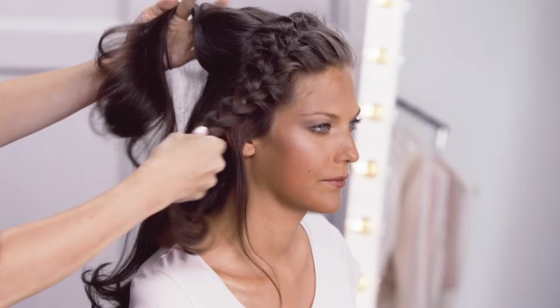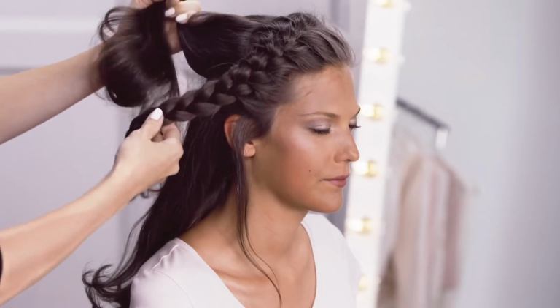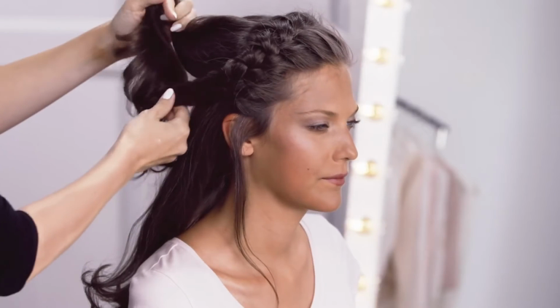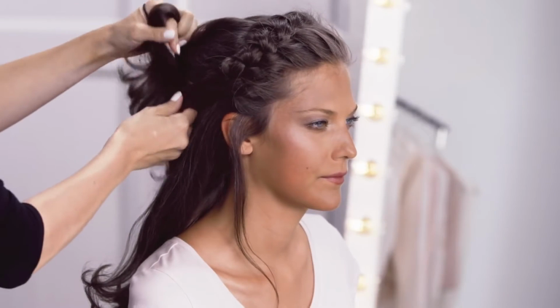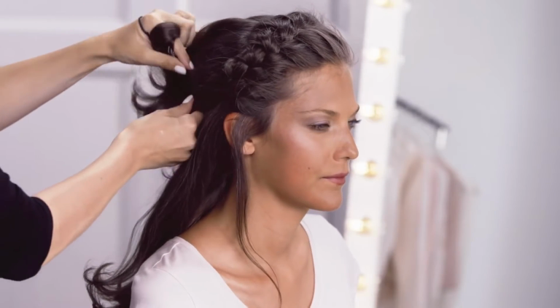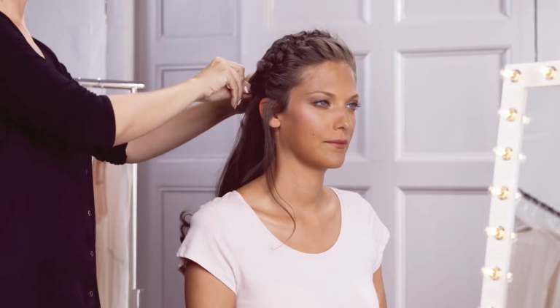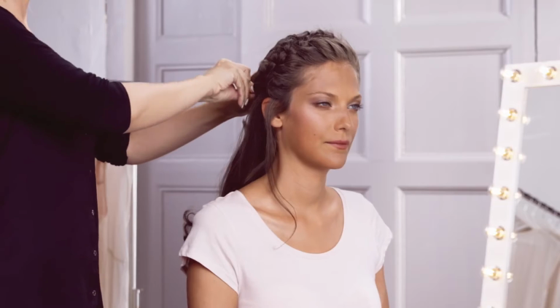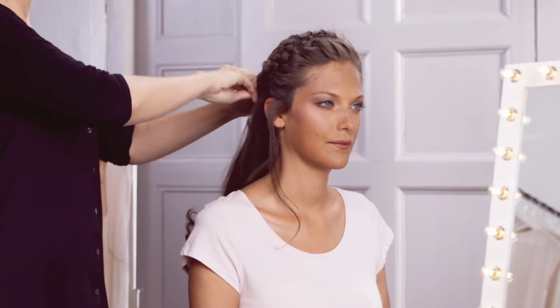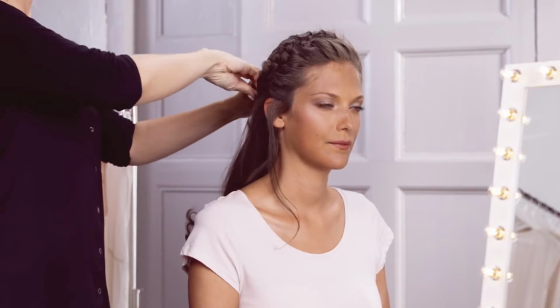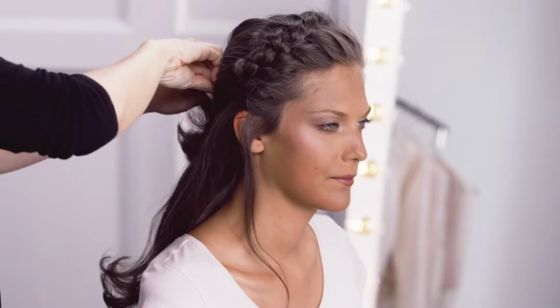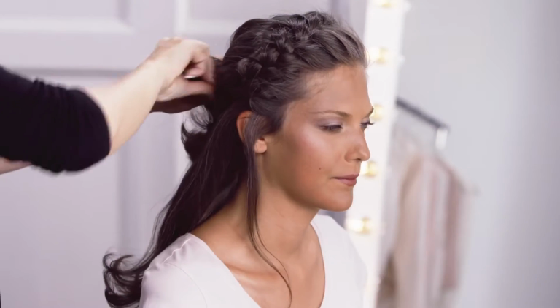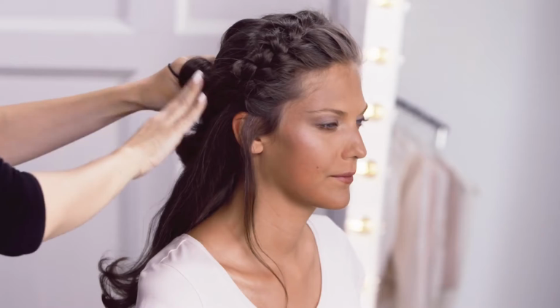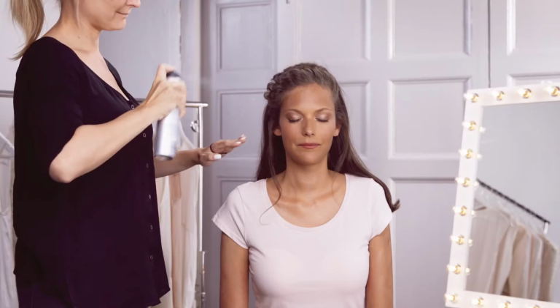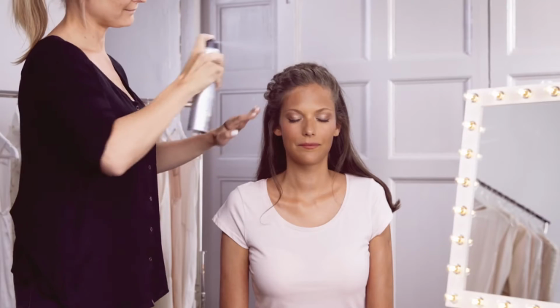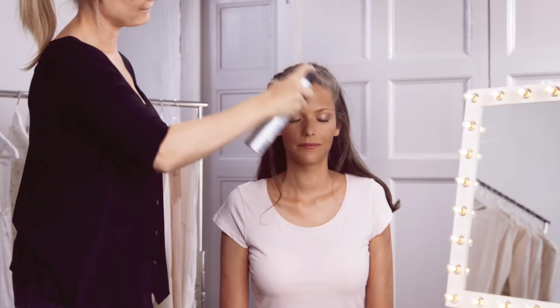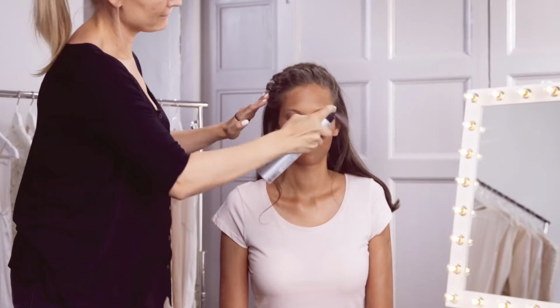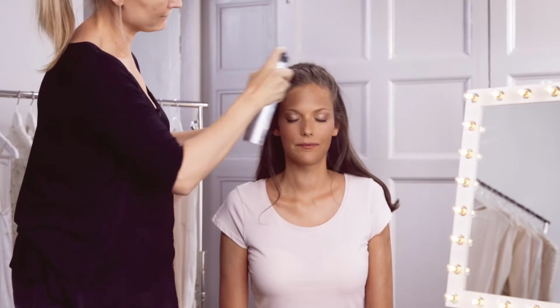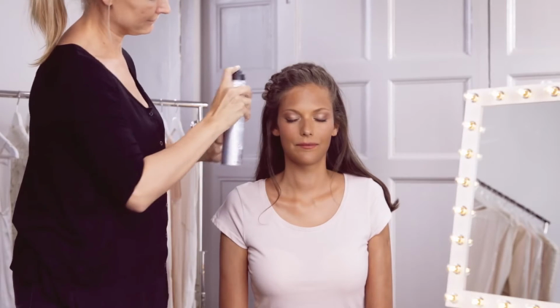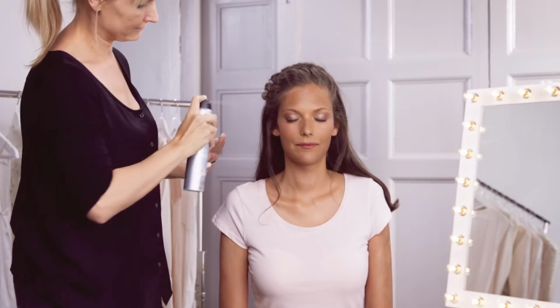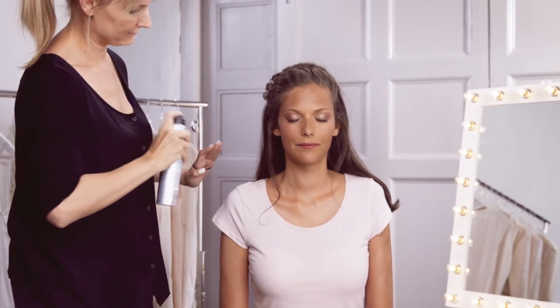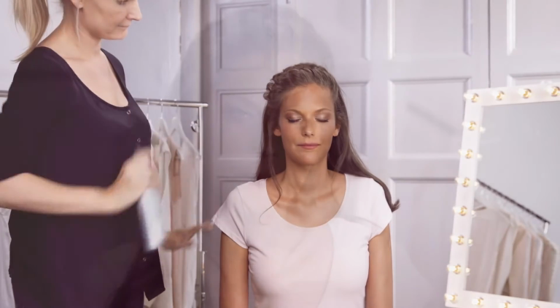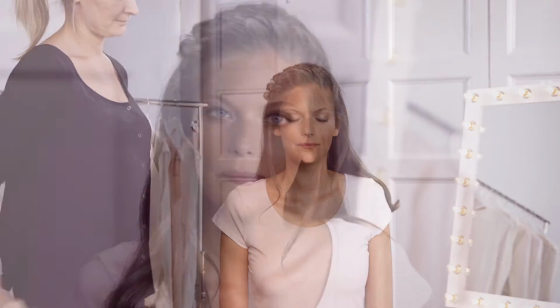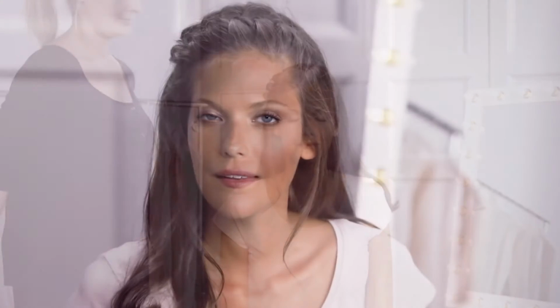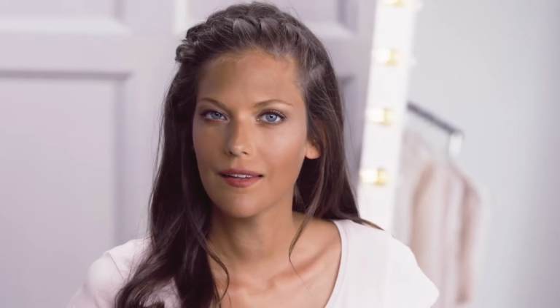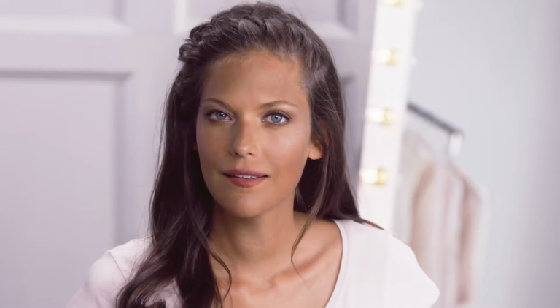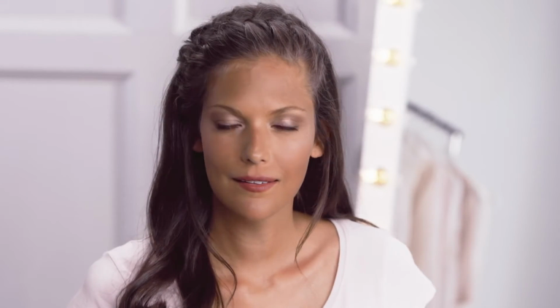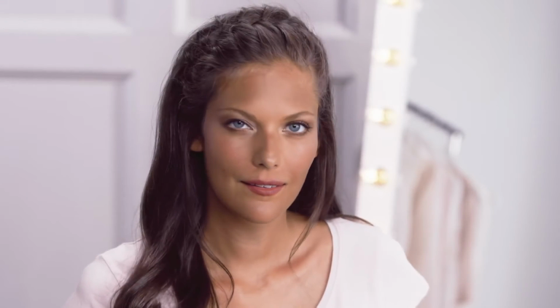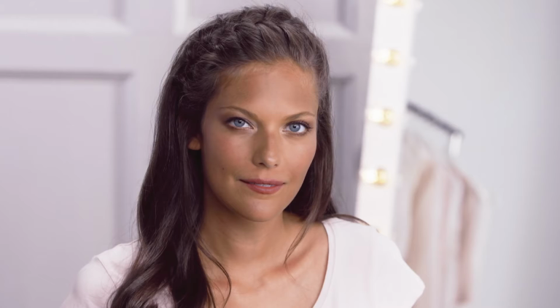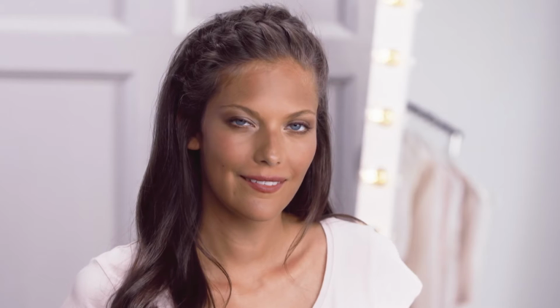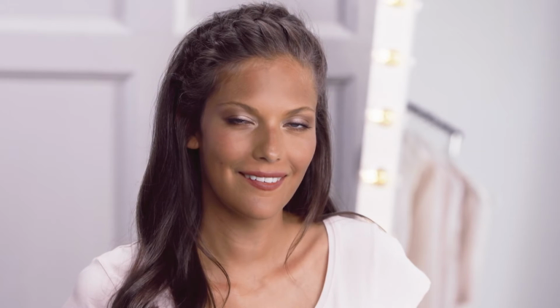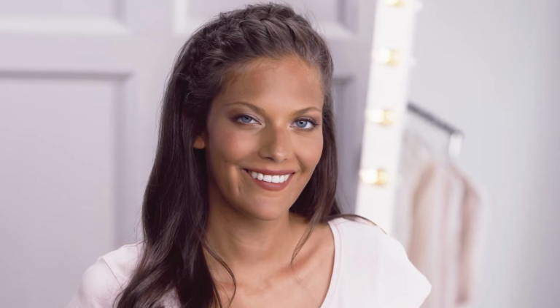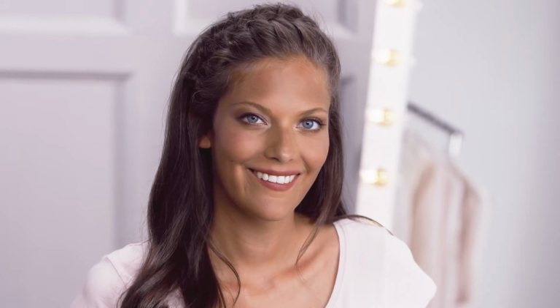Finally pin the end of your braid under a section of hair and set your headband braid with hairspray. And there you have it, a beautiful versatile headband braid.